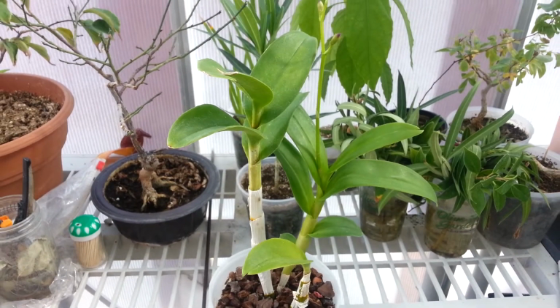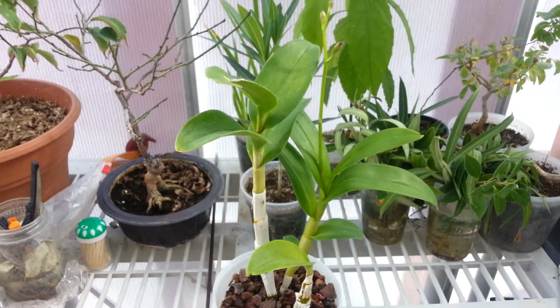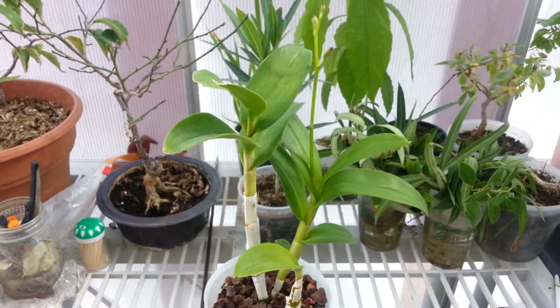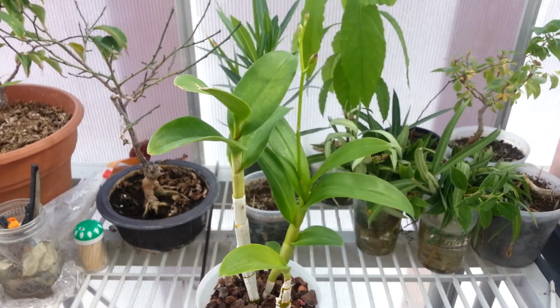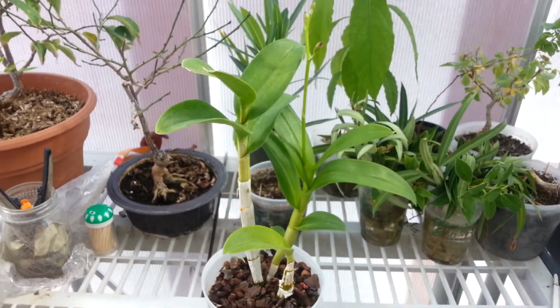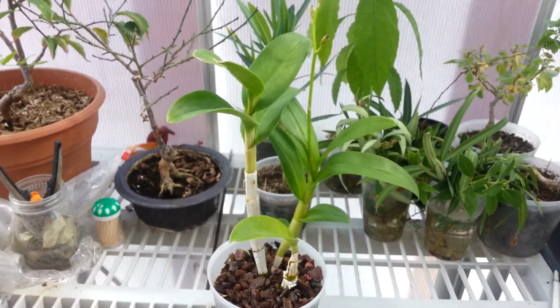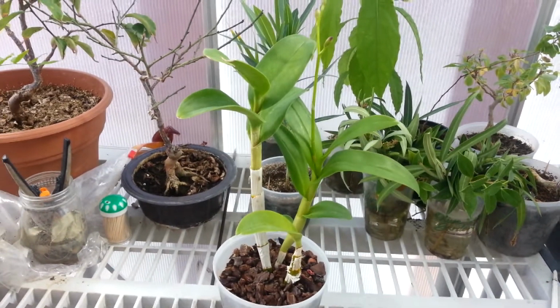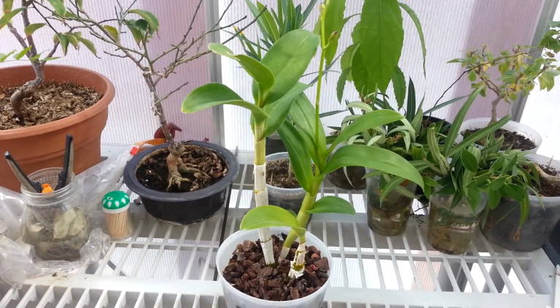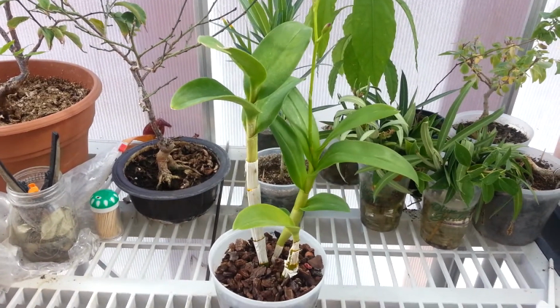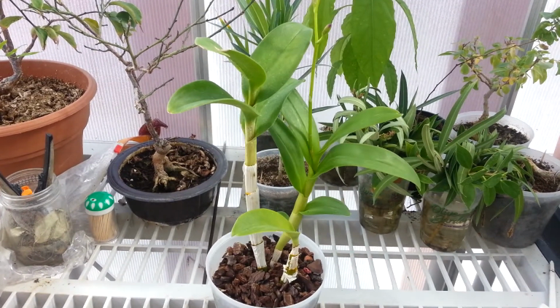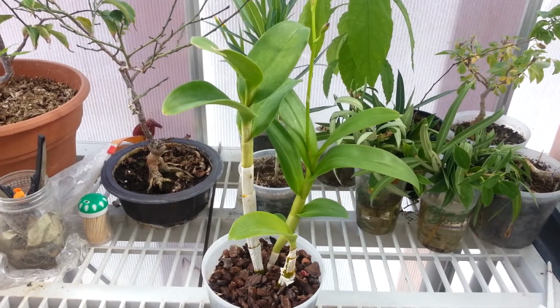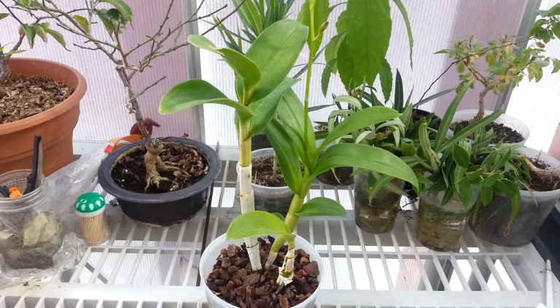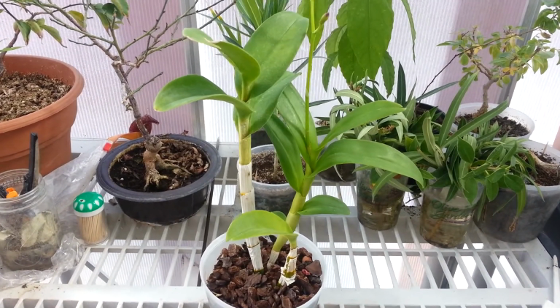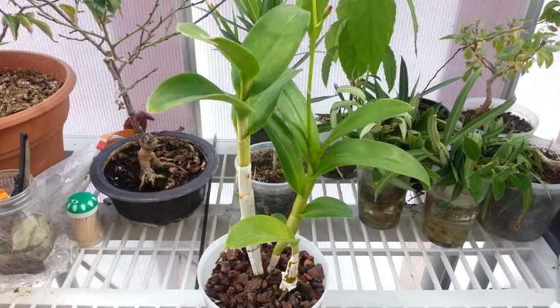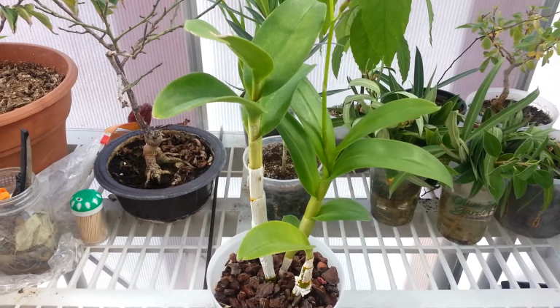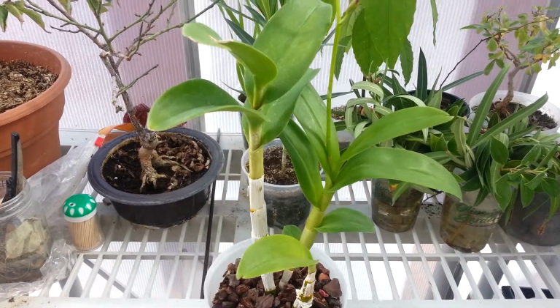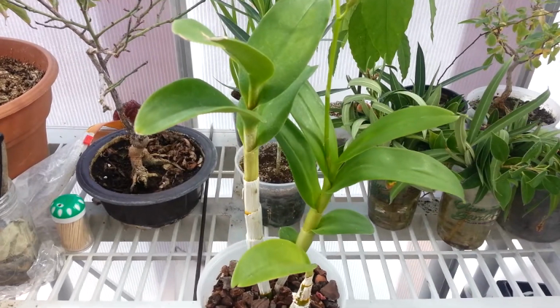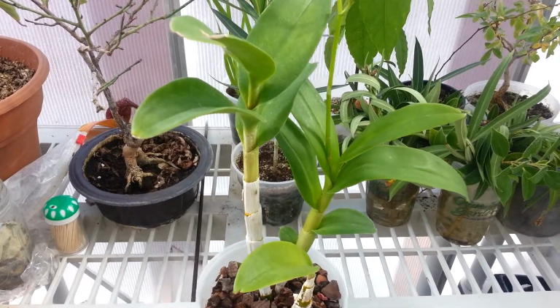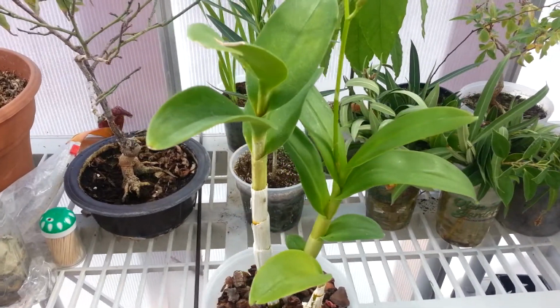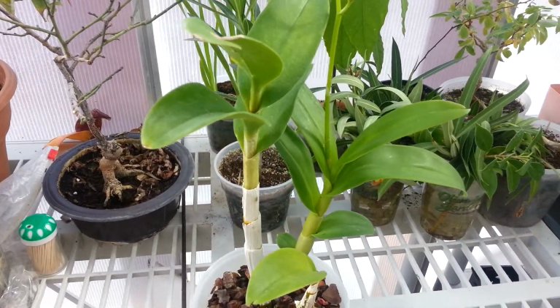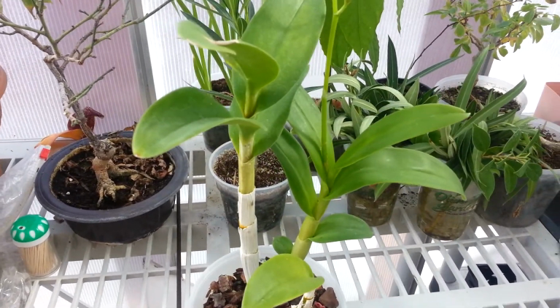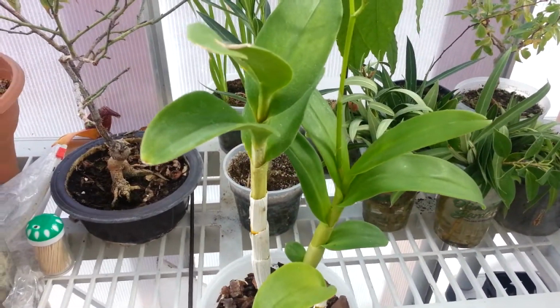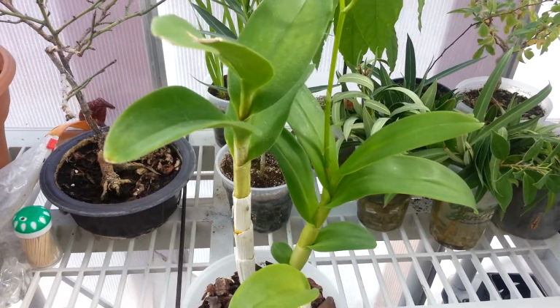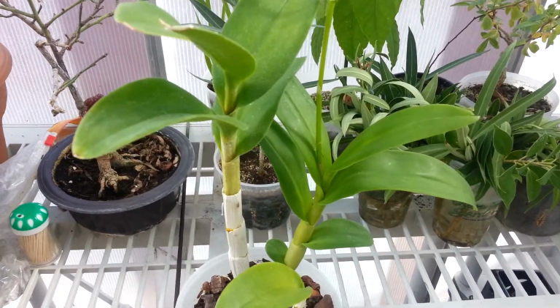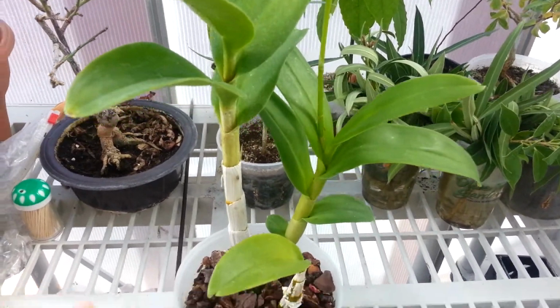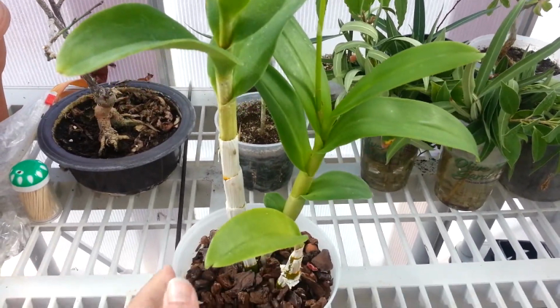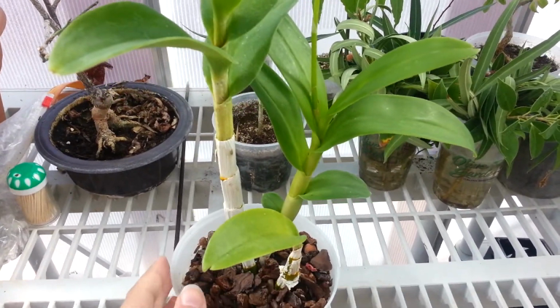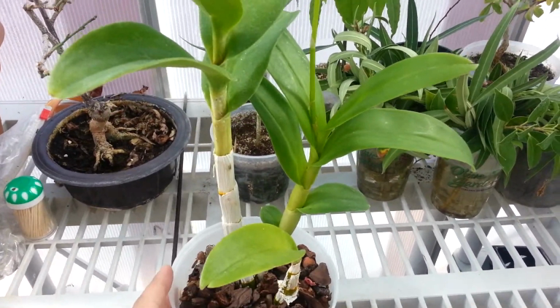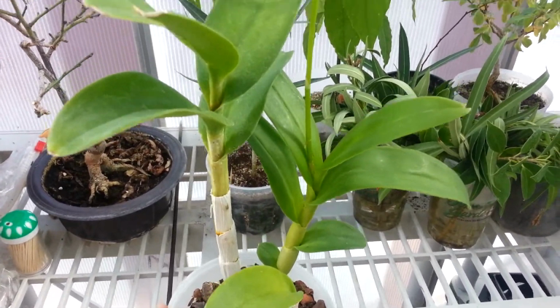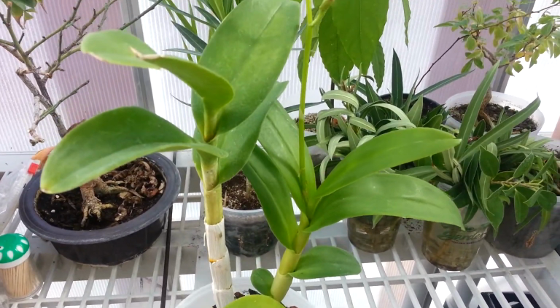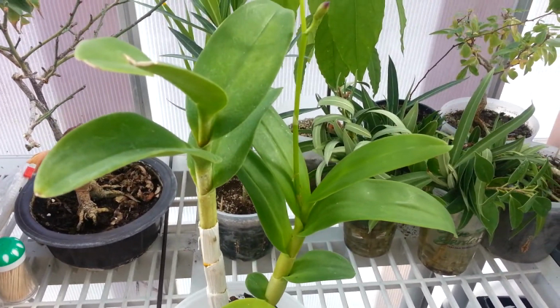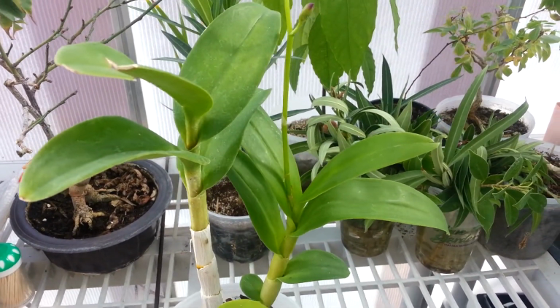Hello everyone, this is Group One again. I just wanted to give a quick update of my Dendrobium plant — the one that was in spike.